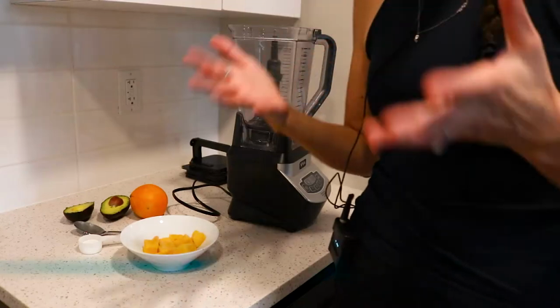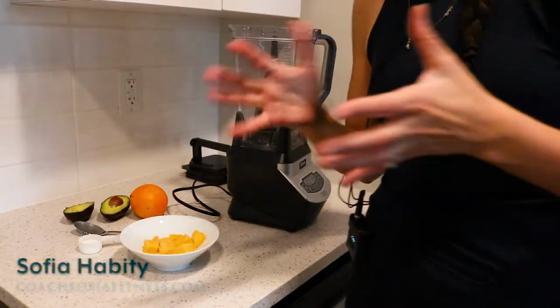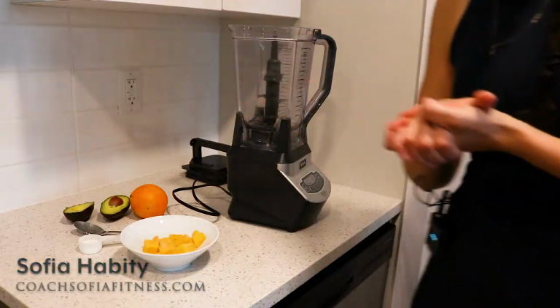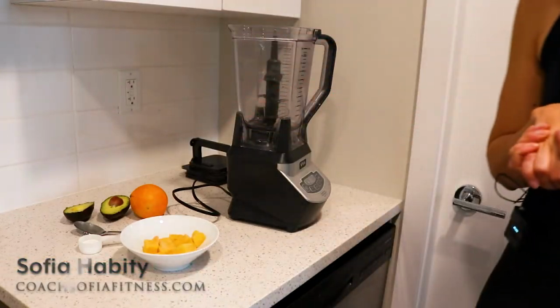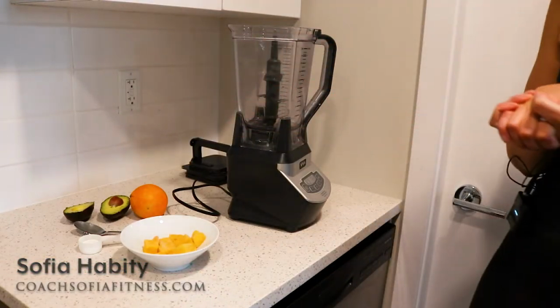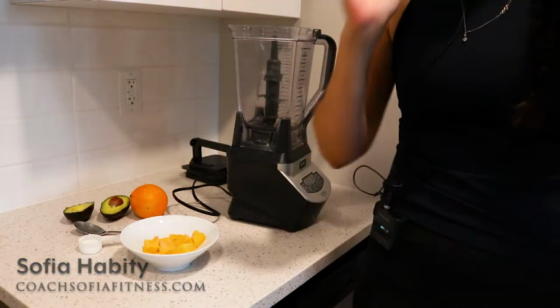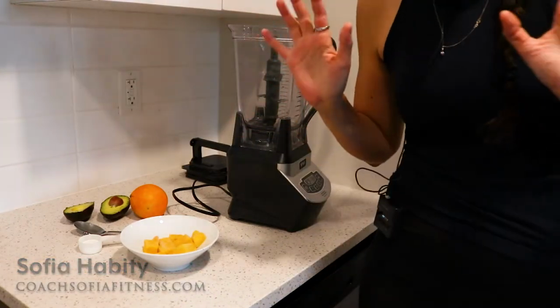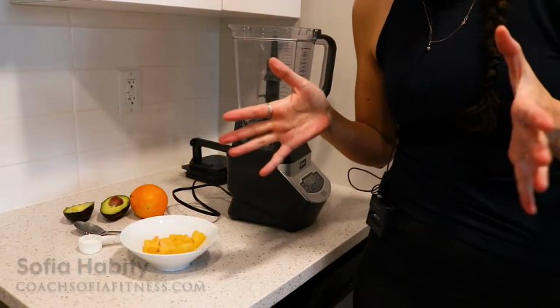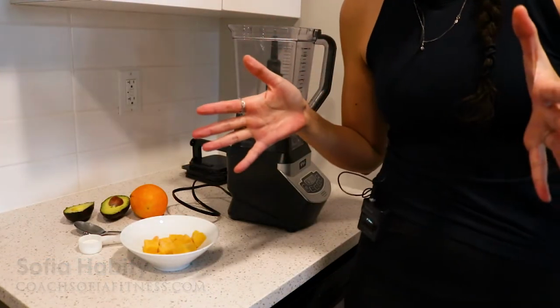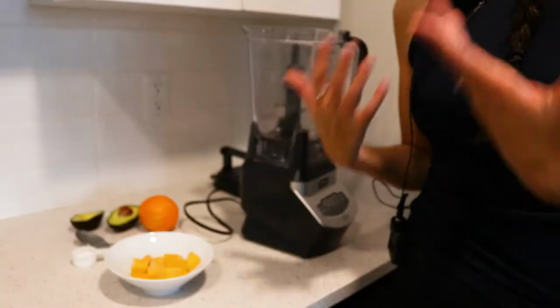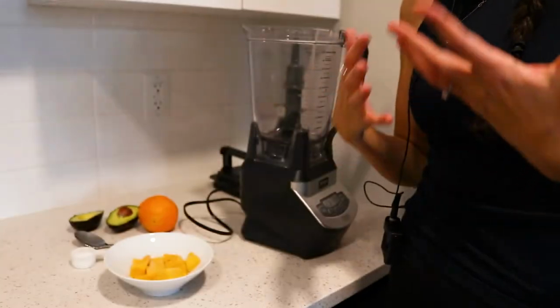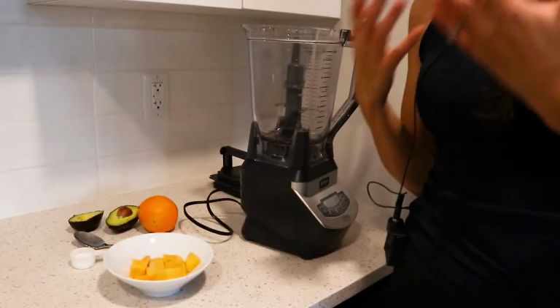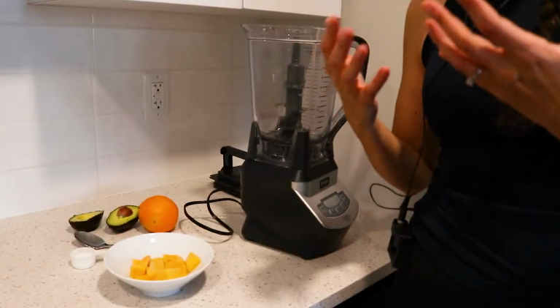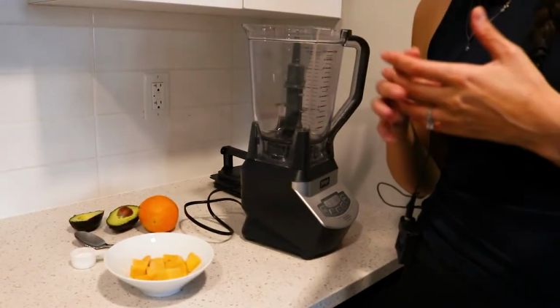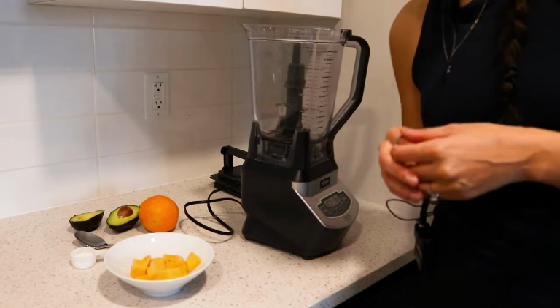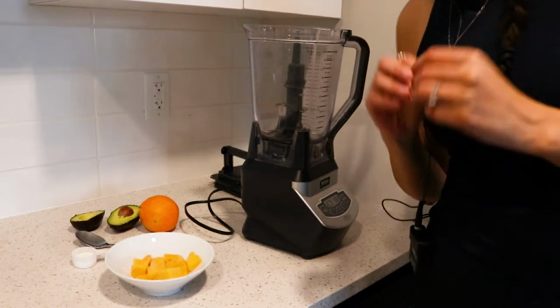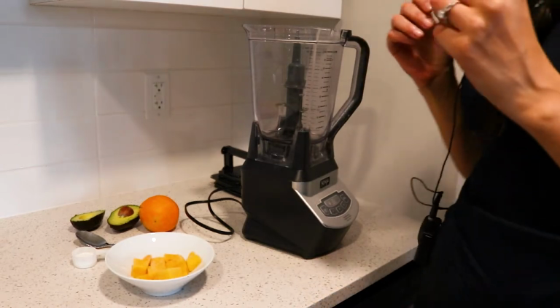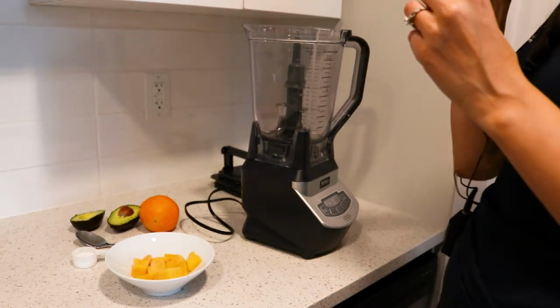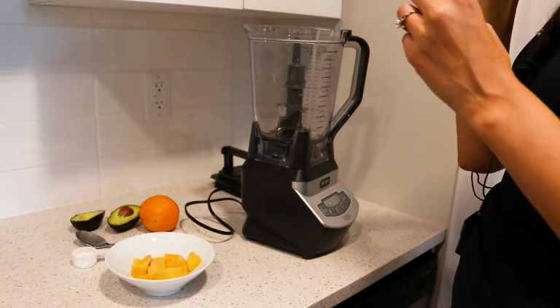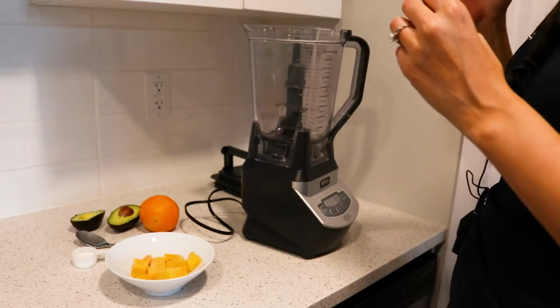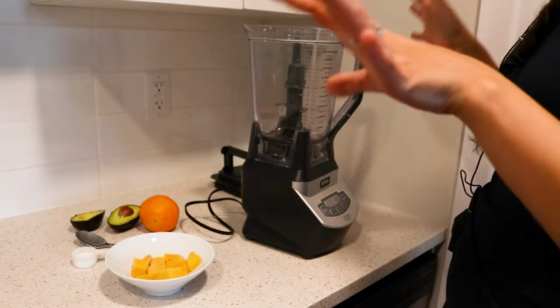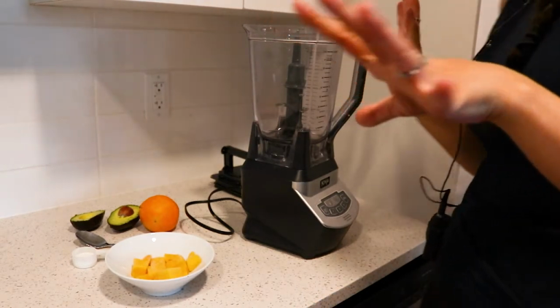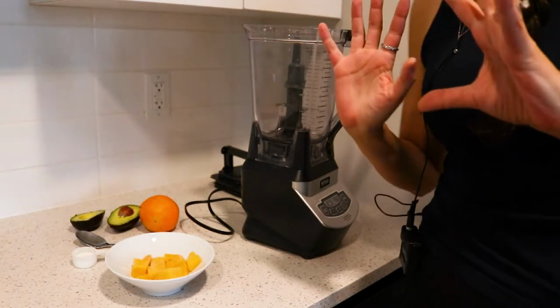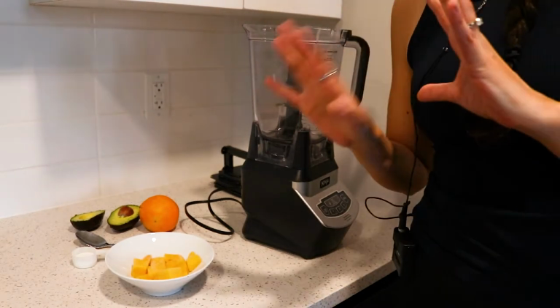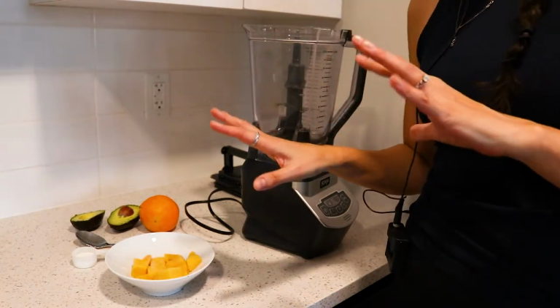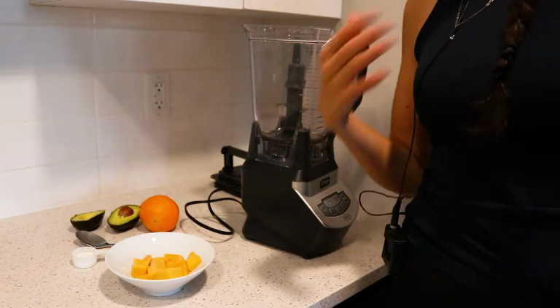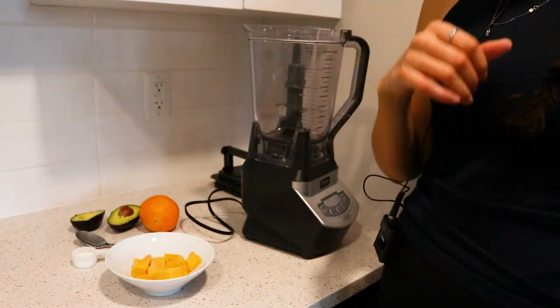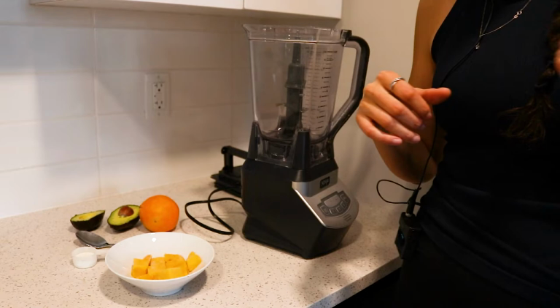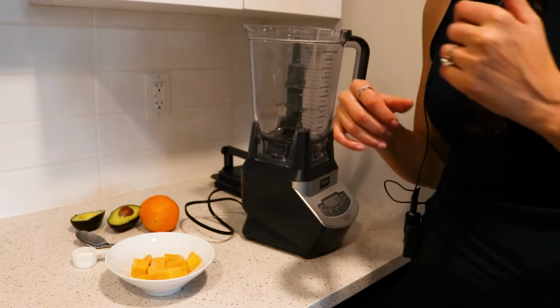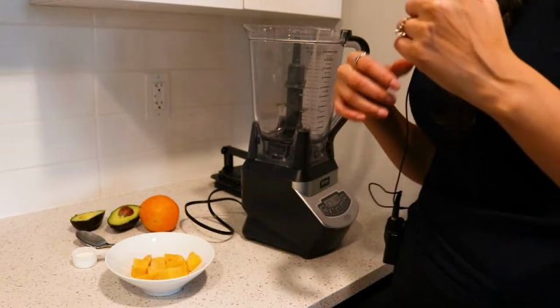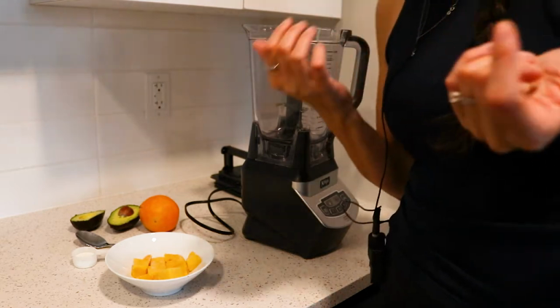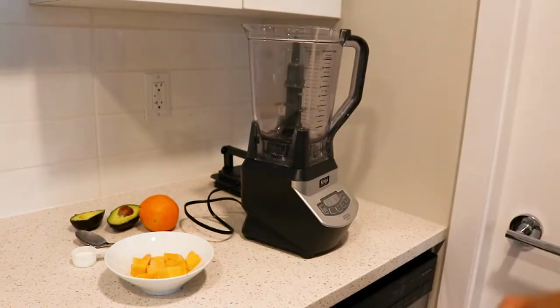Hi everybody and welcome to this new video. I am so excited to share with you another green anti-inflammatory smoothie recipe, and this one is actually even simpler than the one I have on the channel.